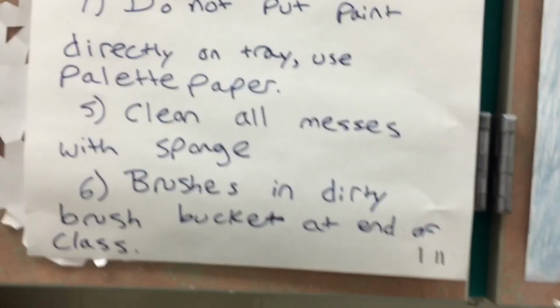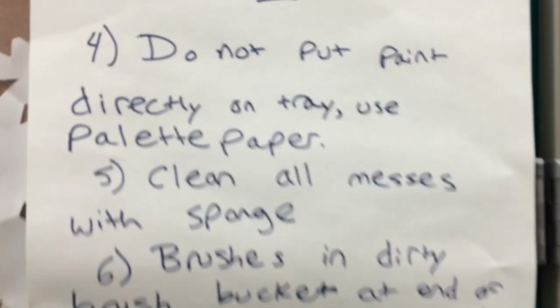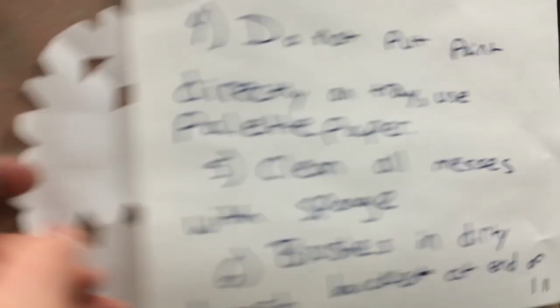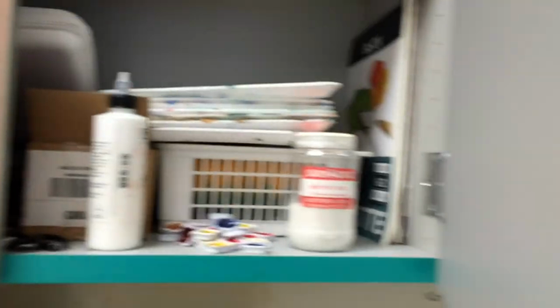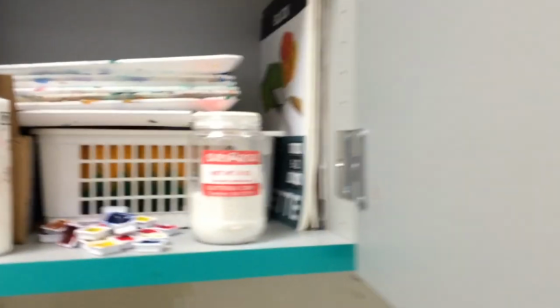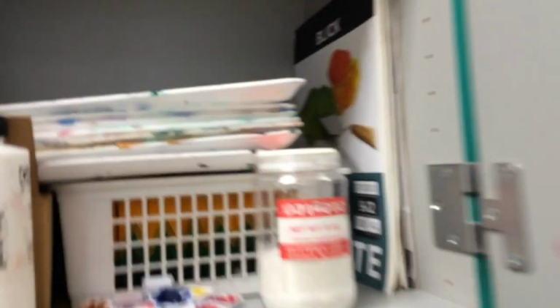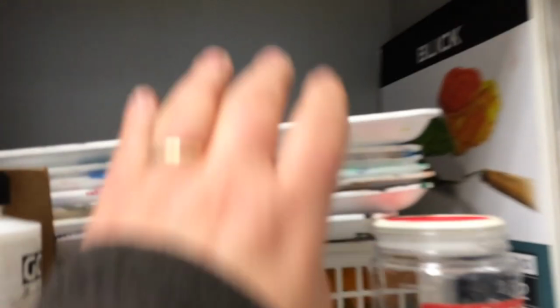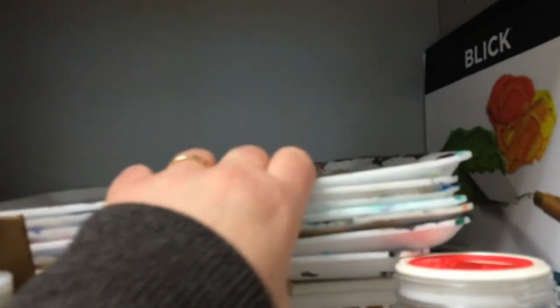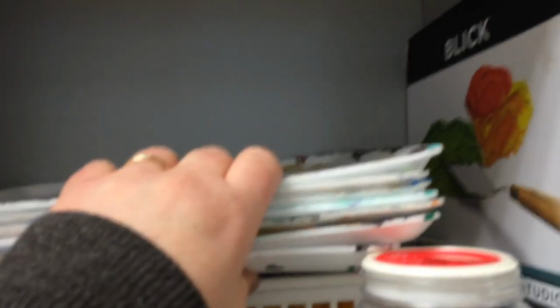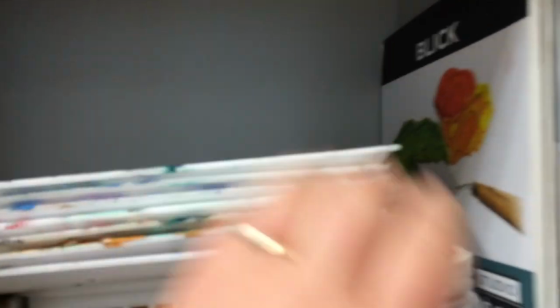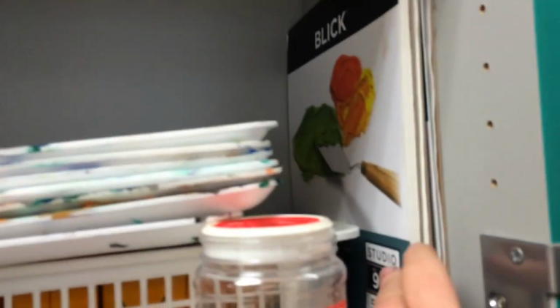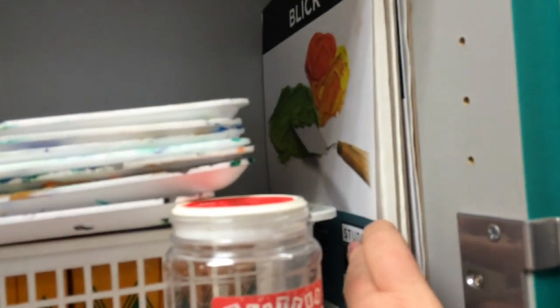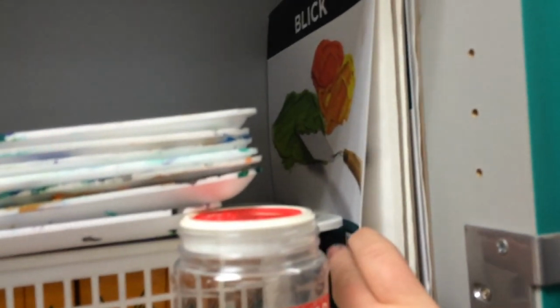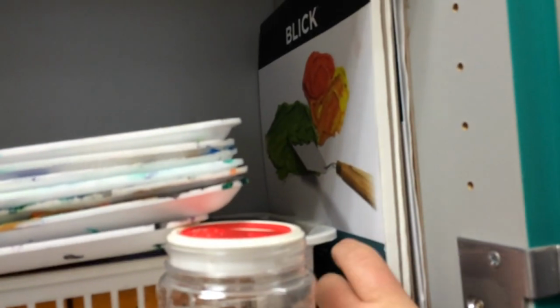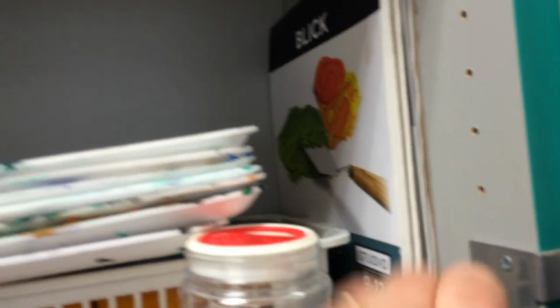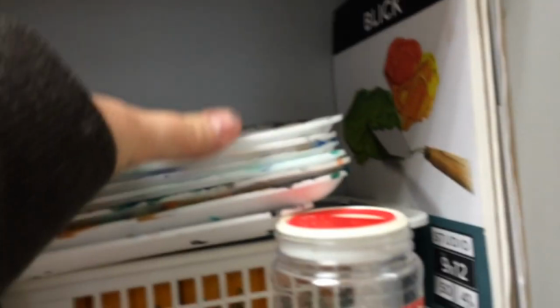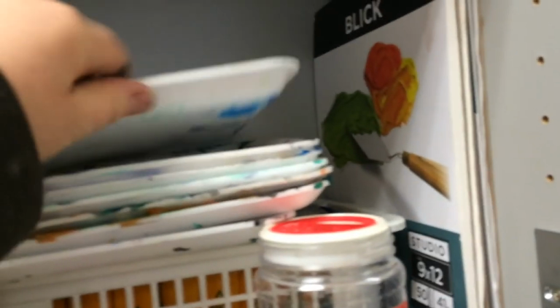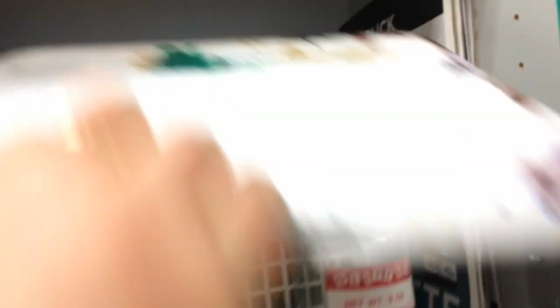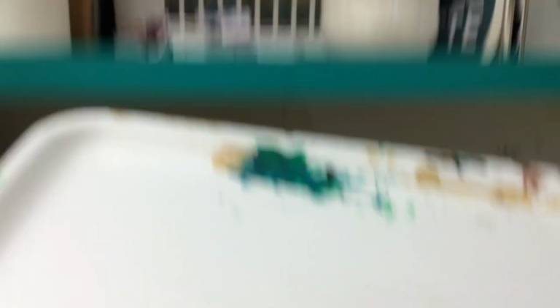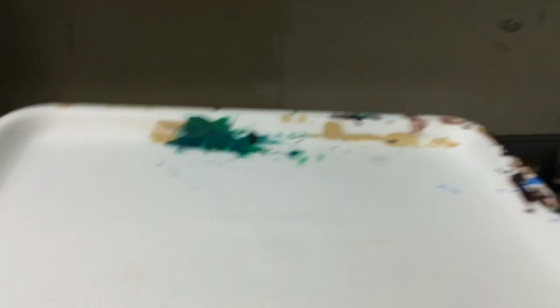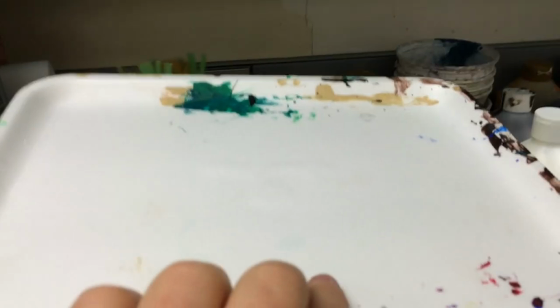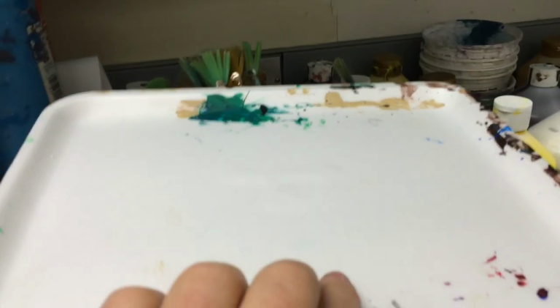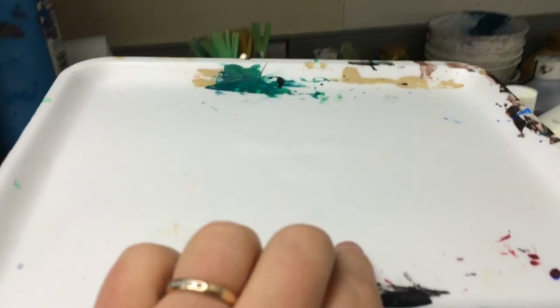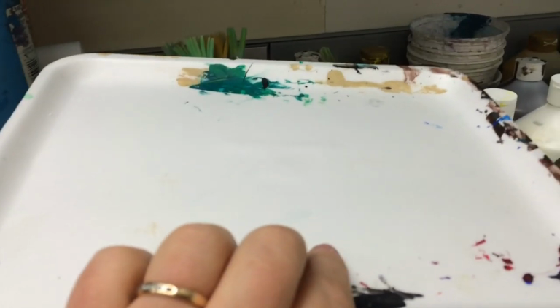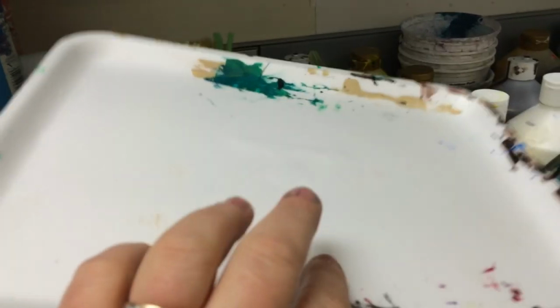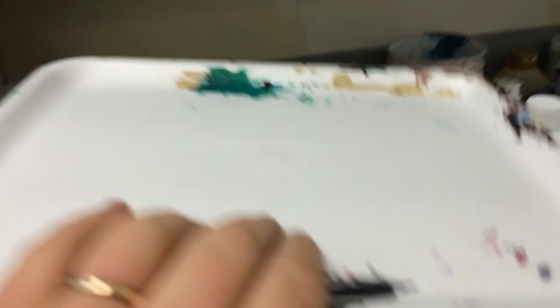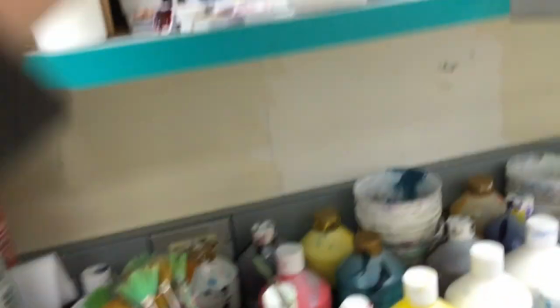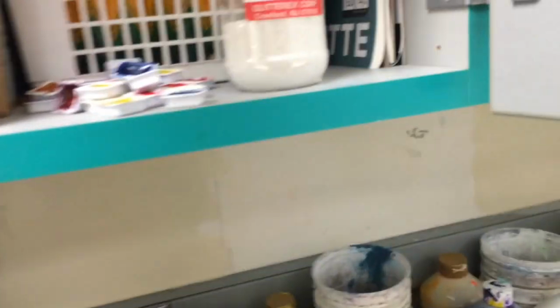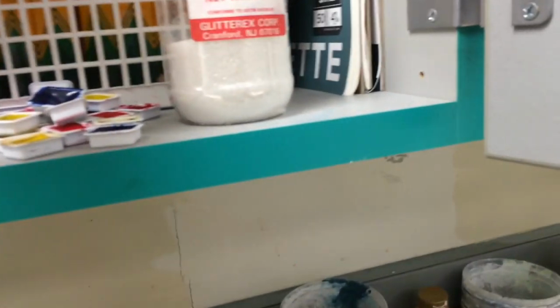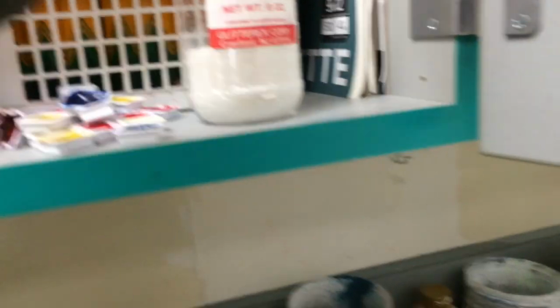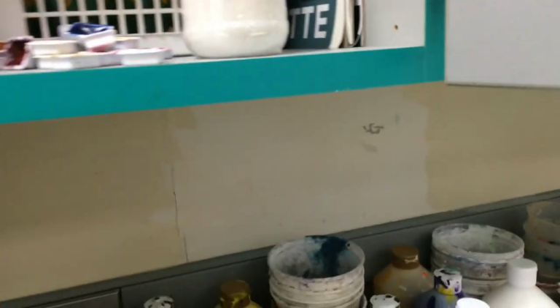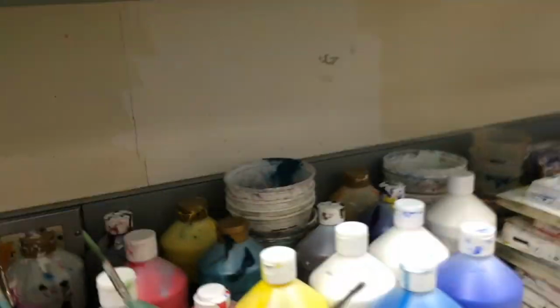When we're using acrylic paint, we use these trays. We pull out a sheet of palette paper and put it on the tray, so that at the end of the period we can just throw out the palette paper and the tray is still clean. It makes cleanup much more effective.